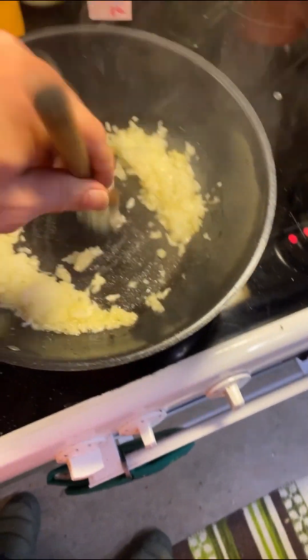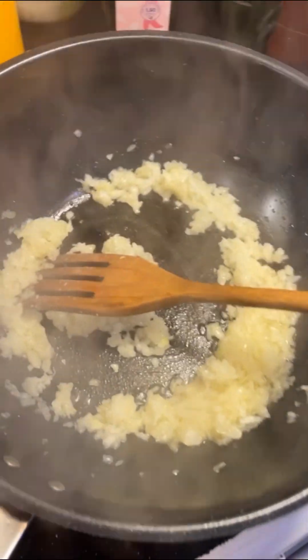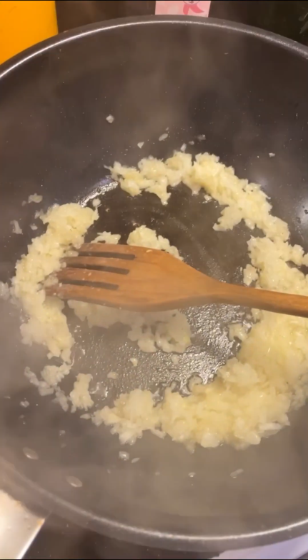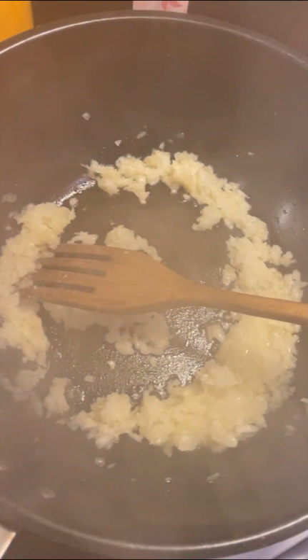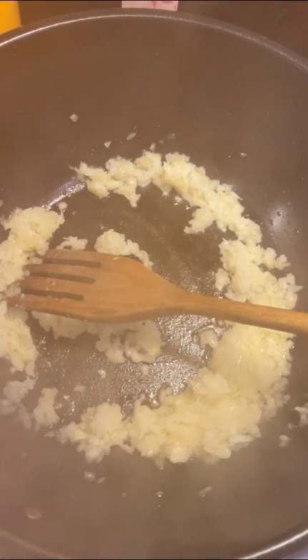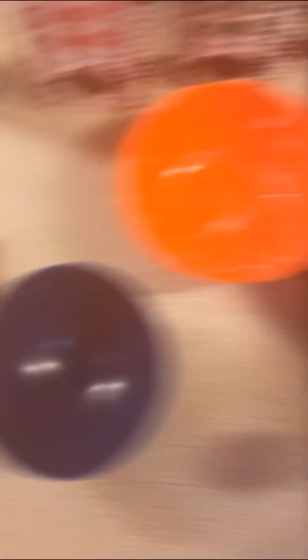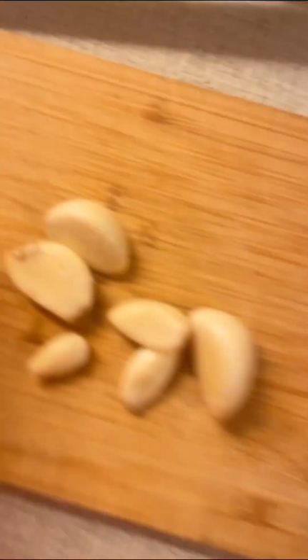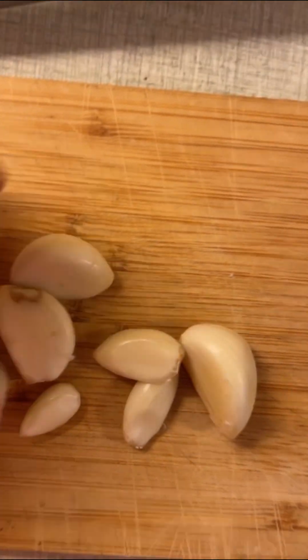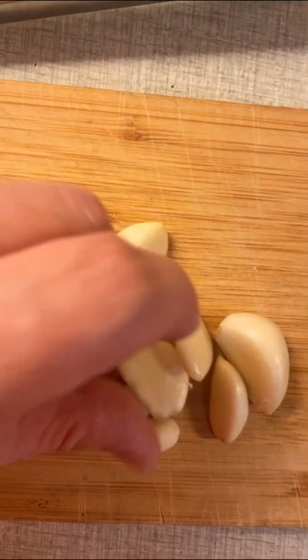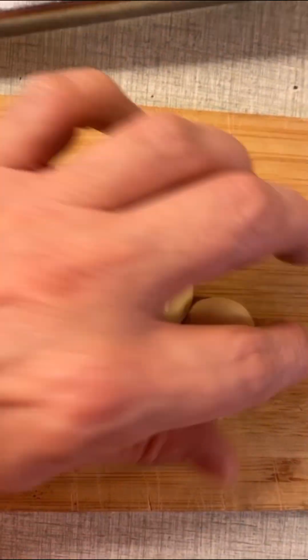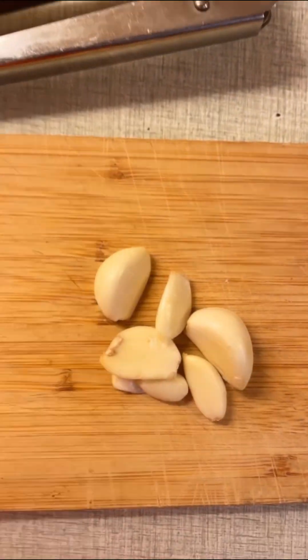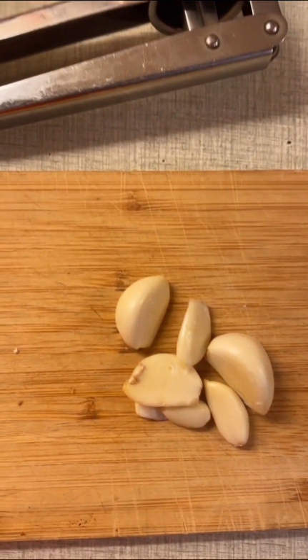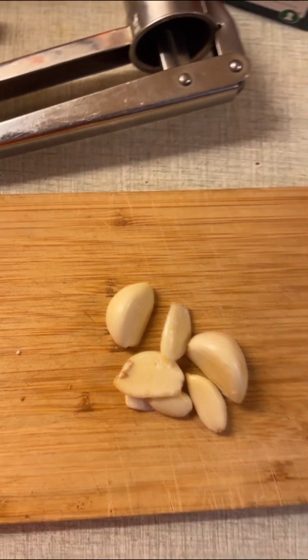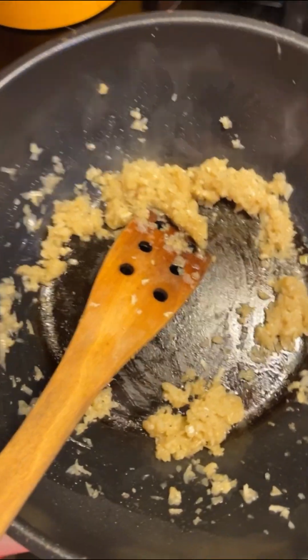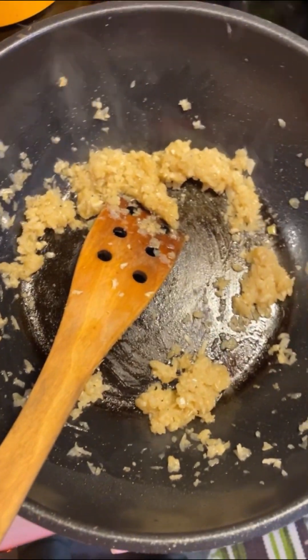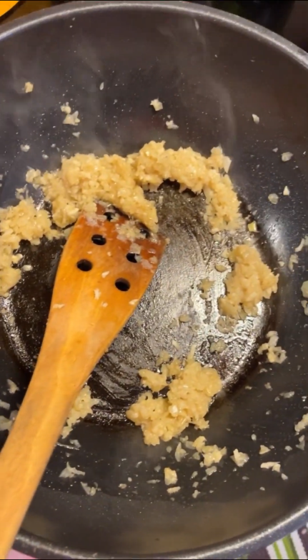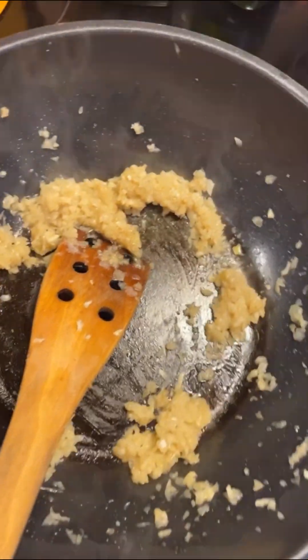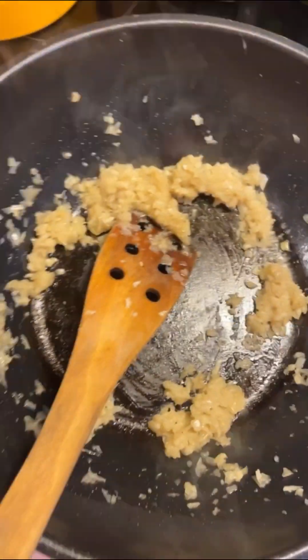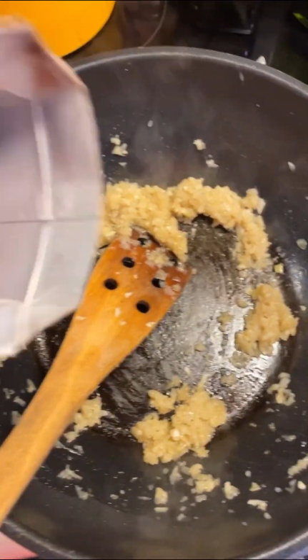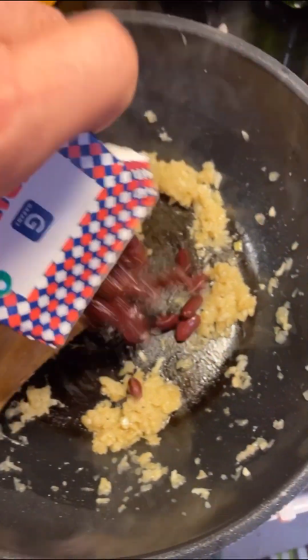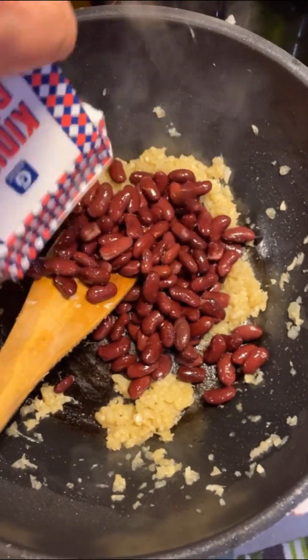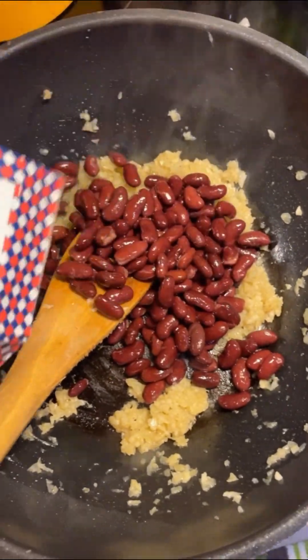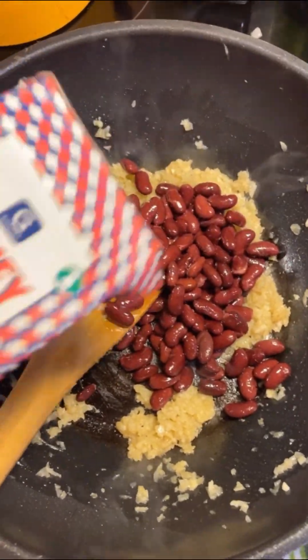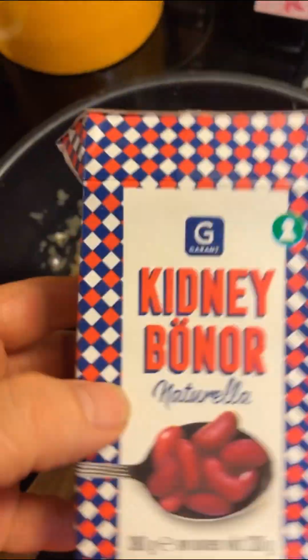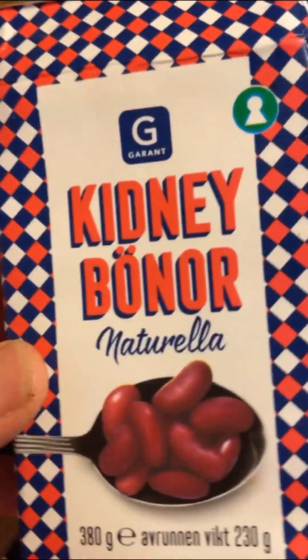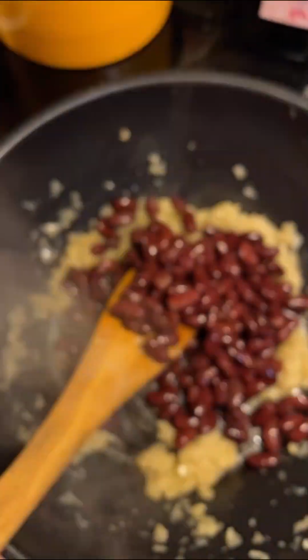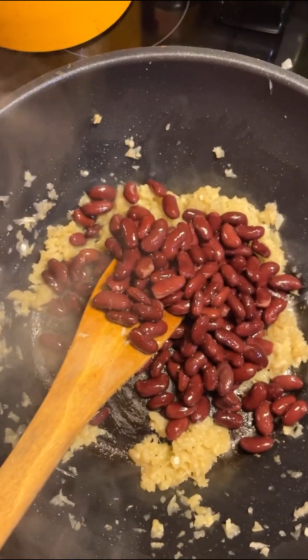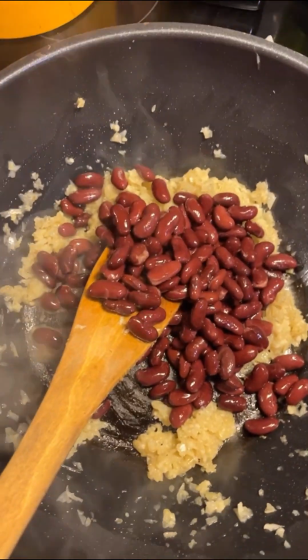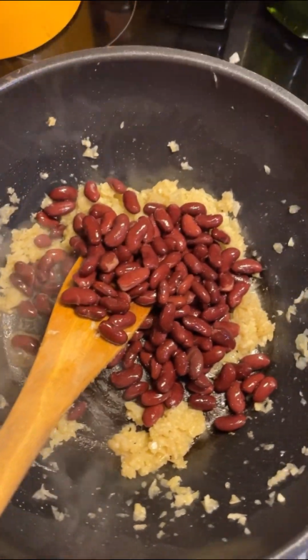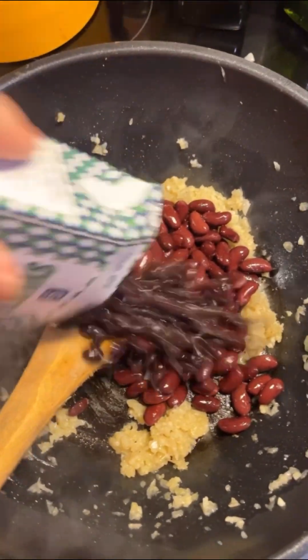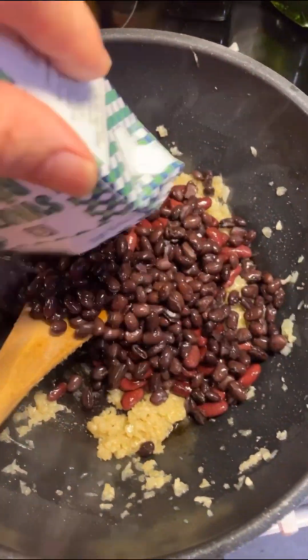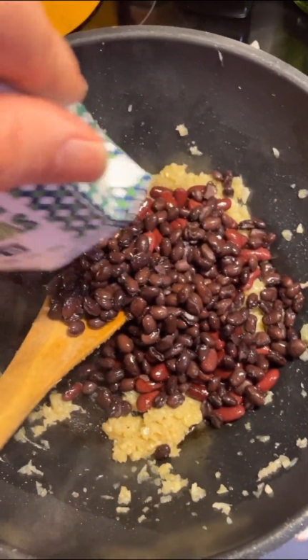You add one clove of garlic, or a lot of garlic if you like that. When the onions turn translucent, you add one packet of kidney beans and one packet of black beans.